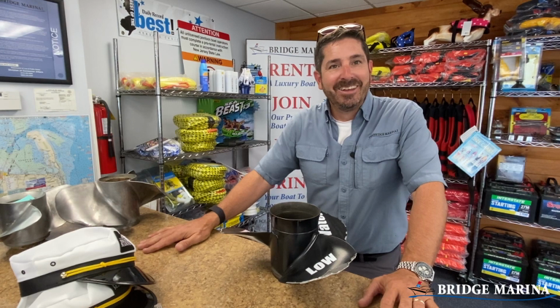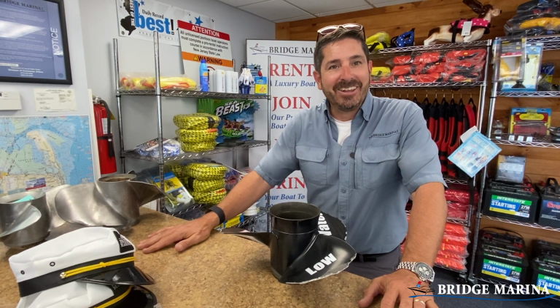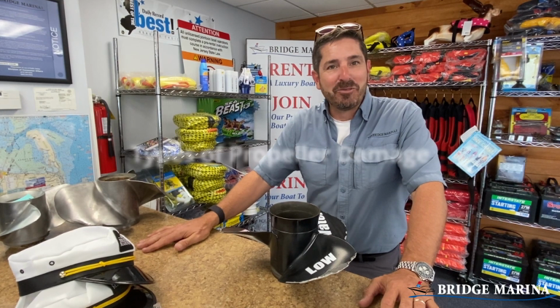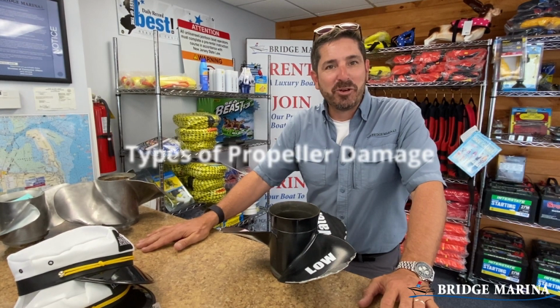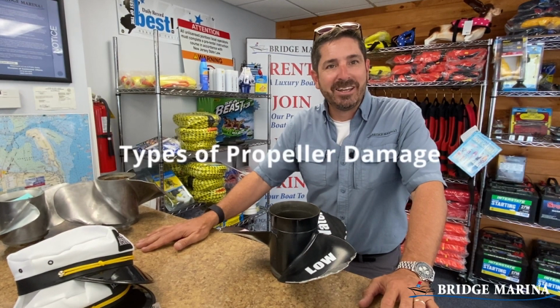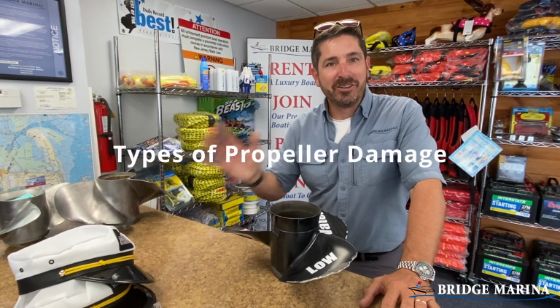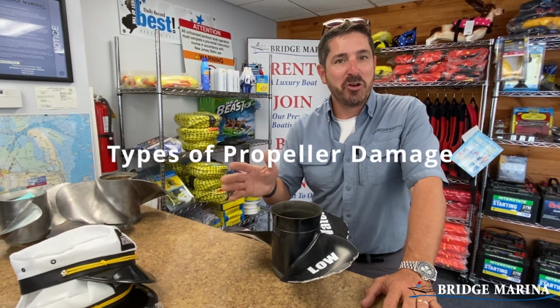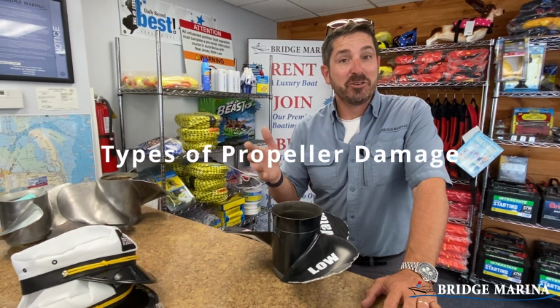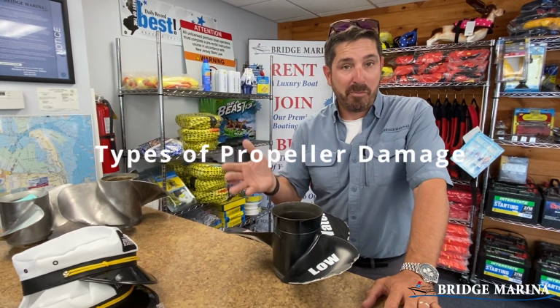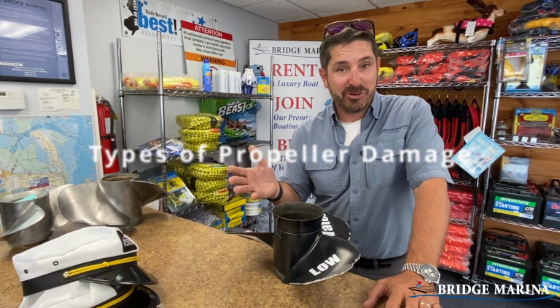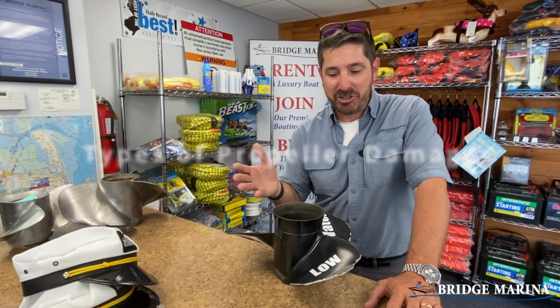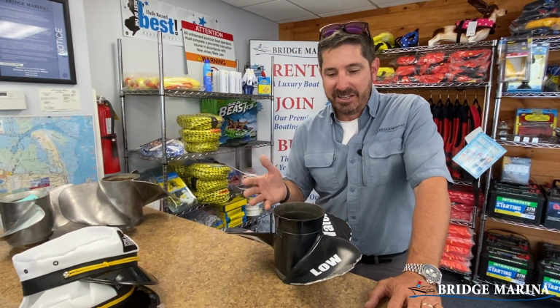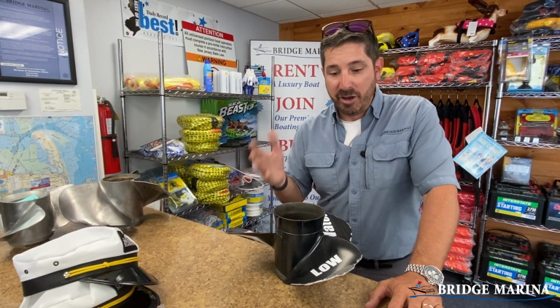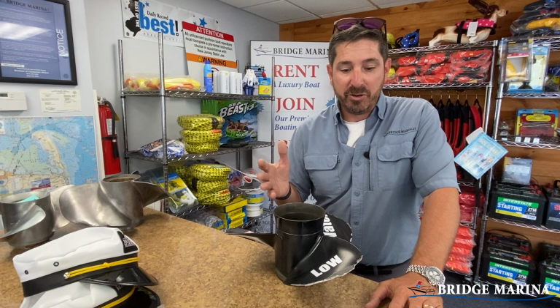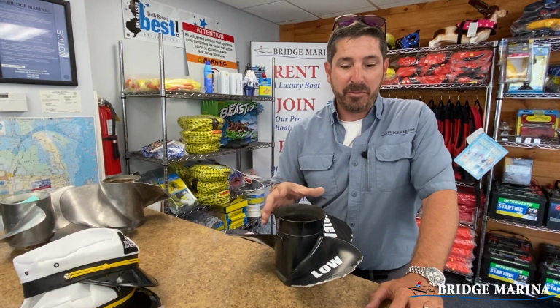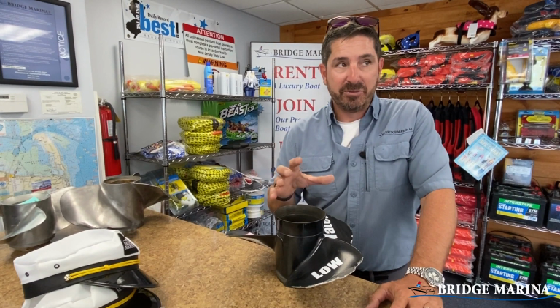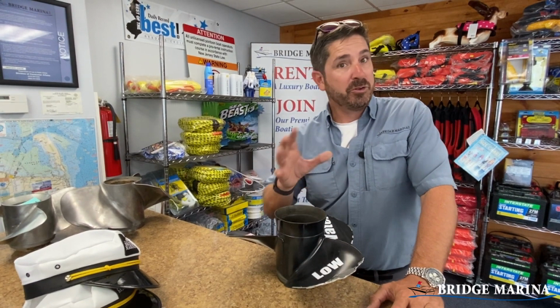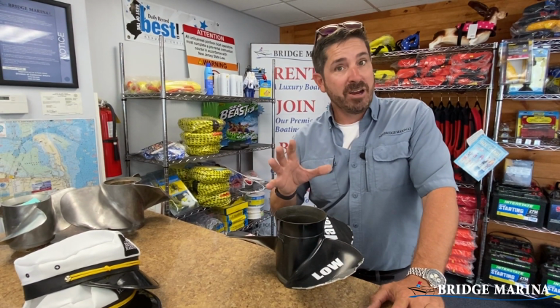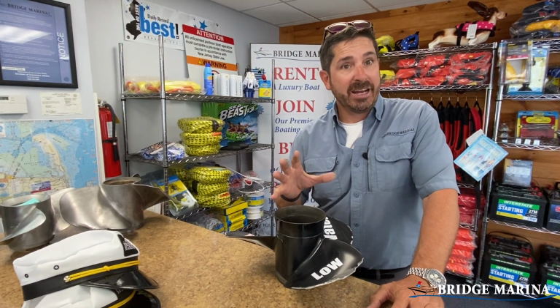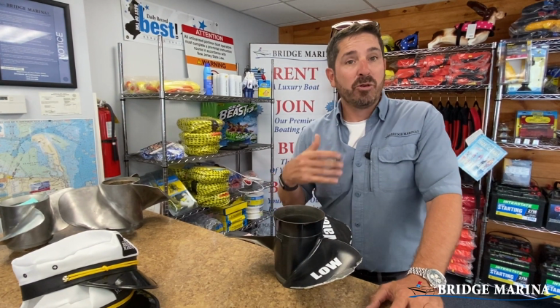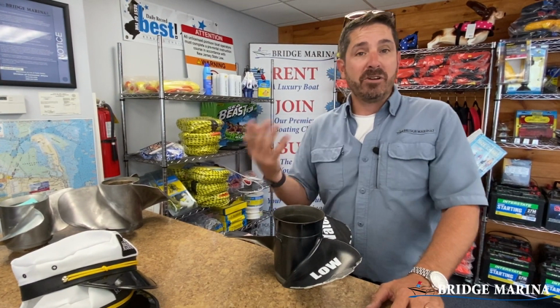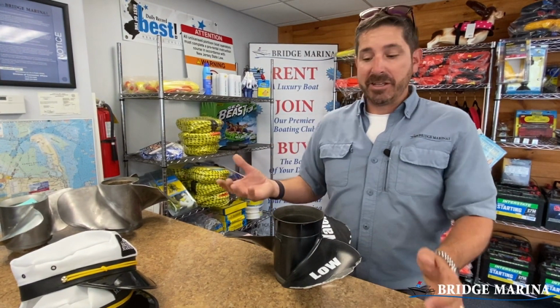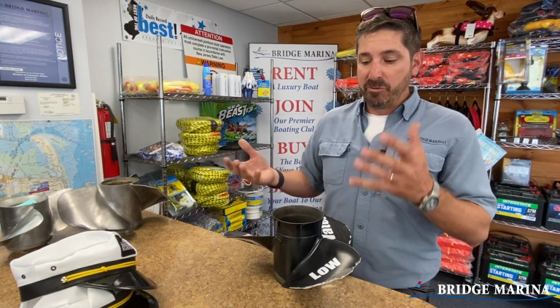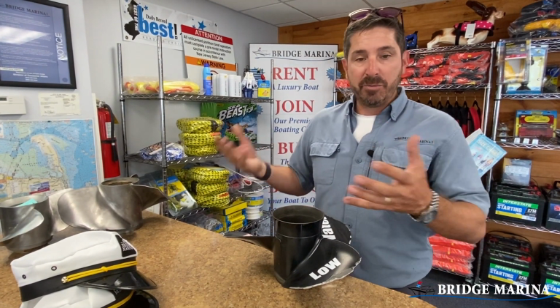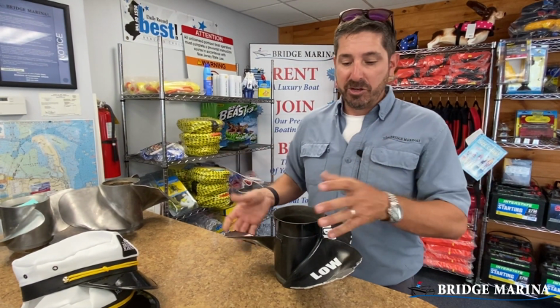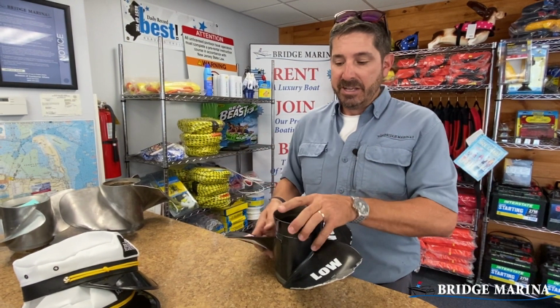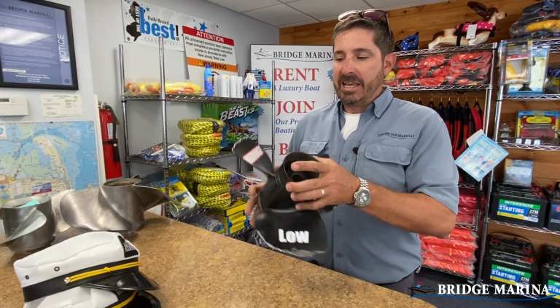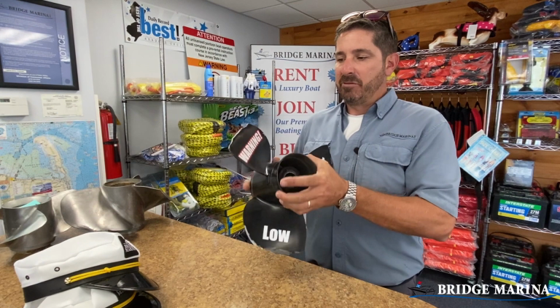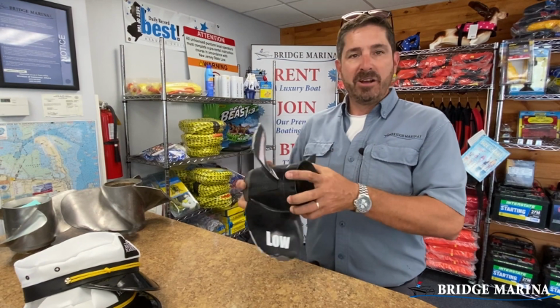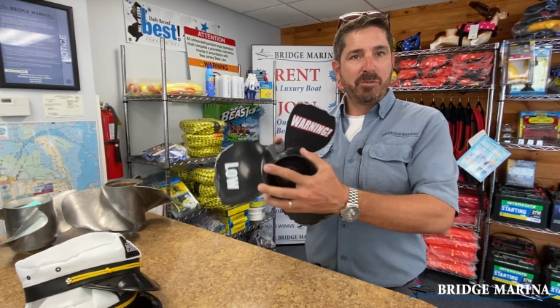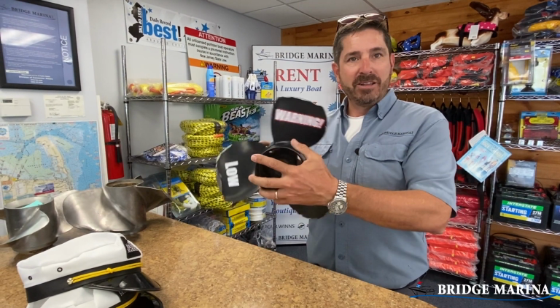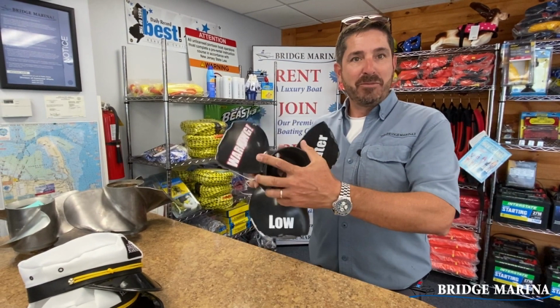Hey there, Ray from Bridge Marina. Quick little video in regards to propeller damage. Very often we have folks that come into service, their boat's not running right, or we're inspecting the boat for some other service, and we run across a propeller that's damaged.